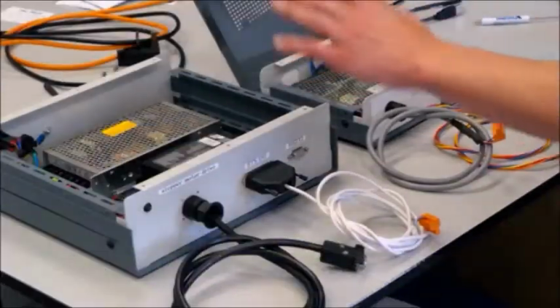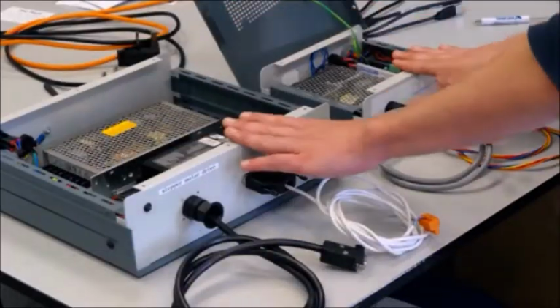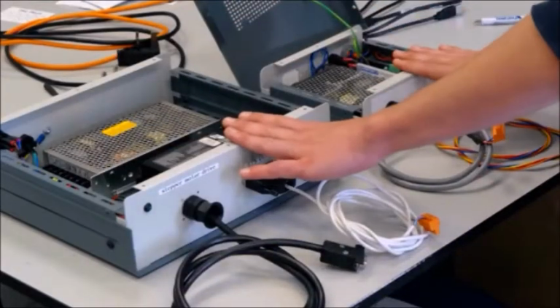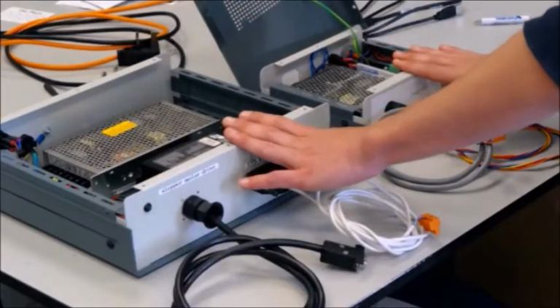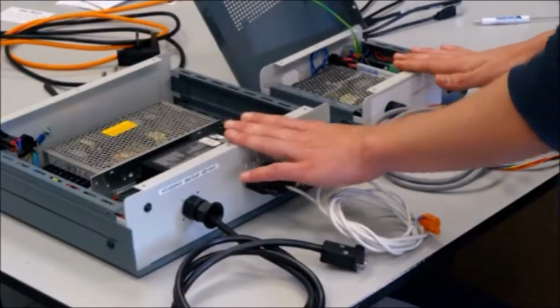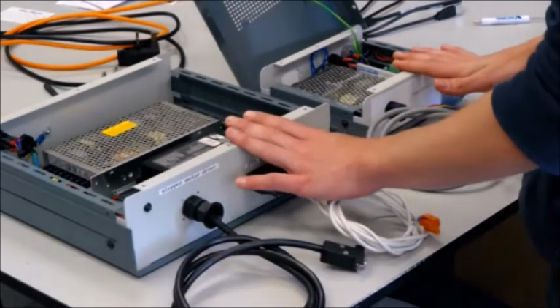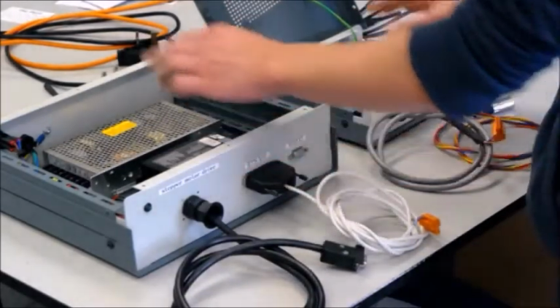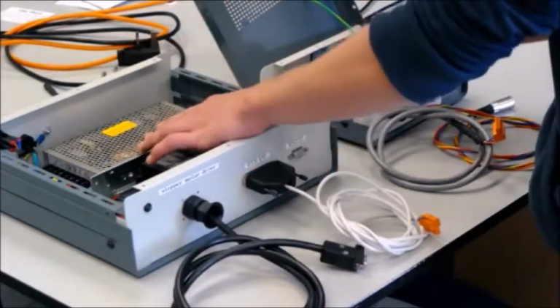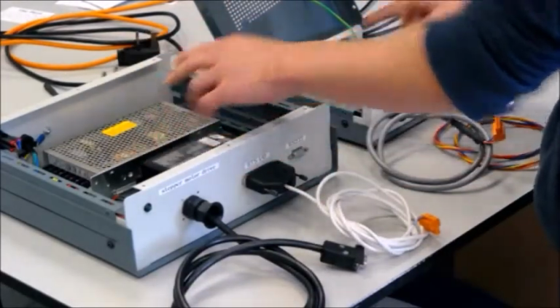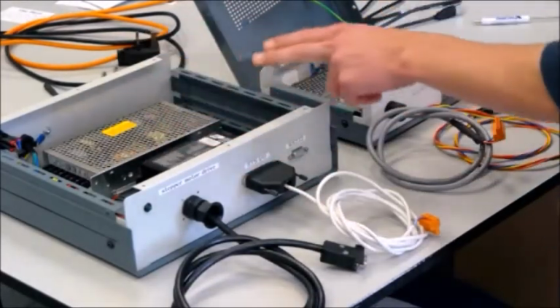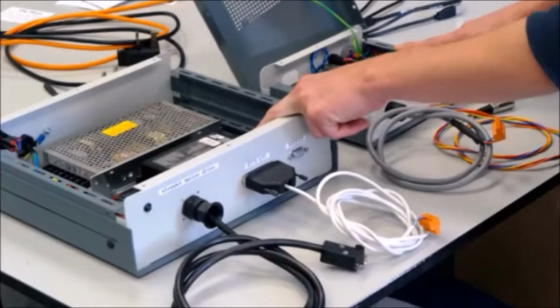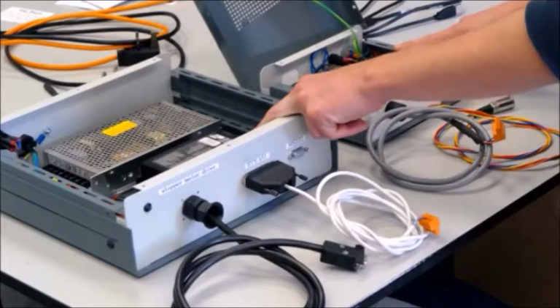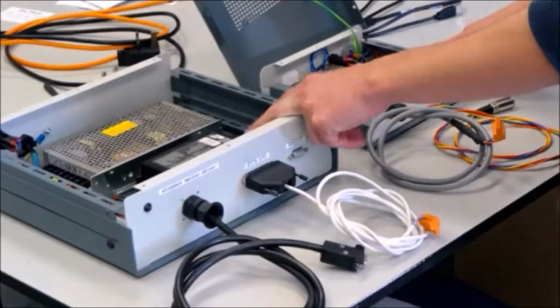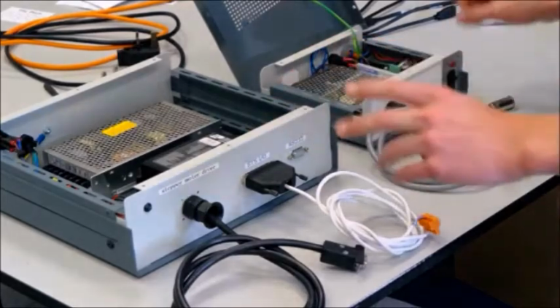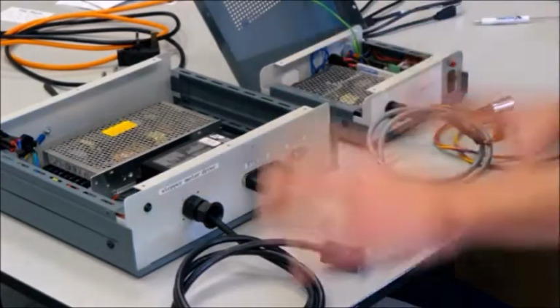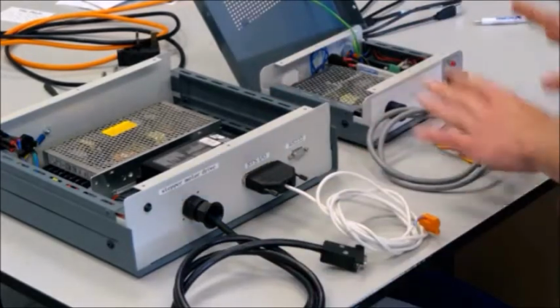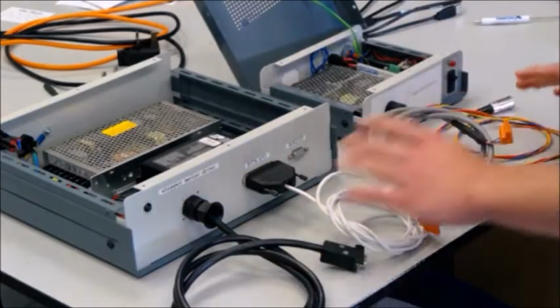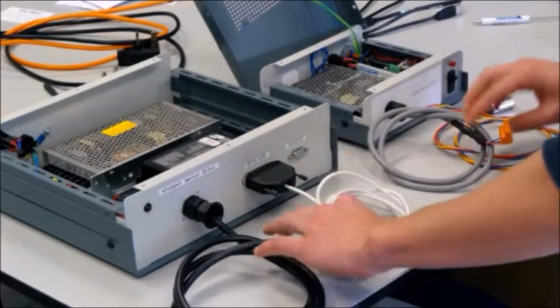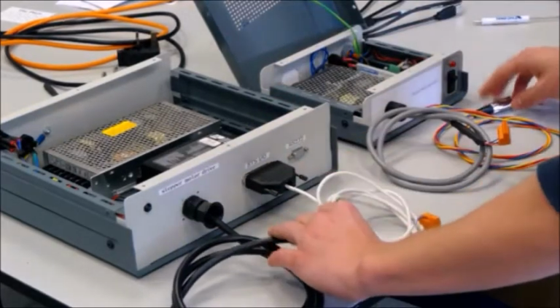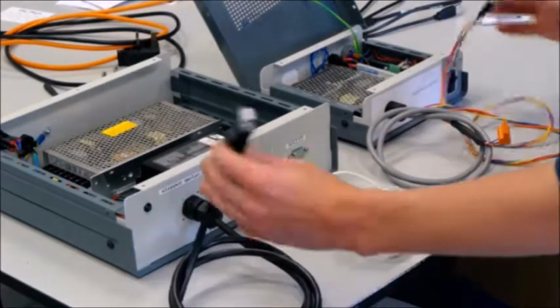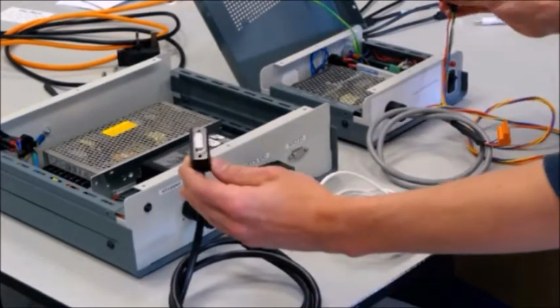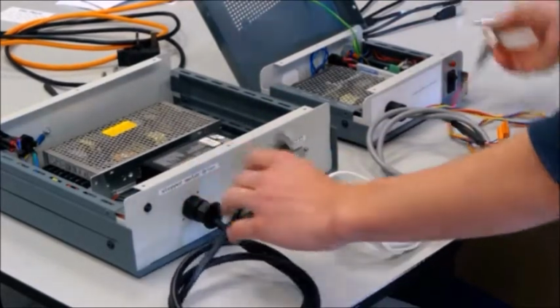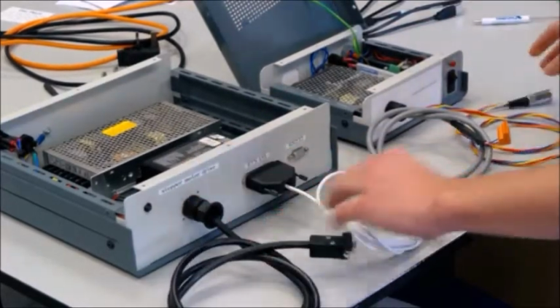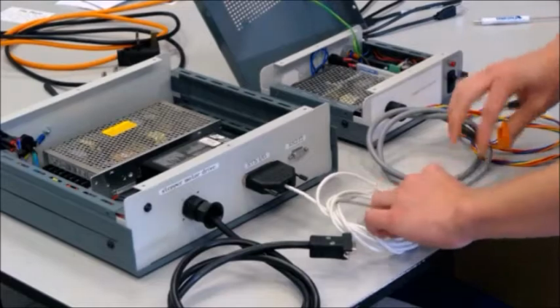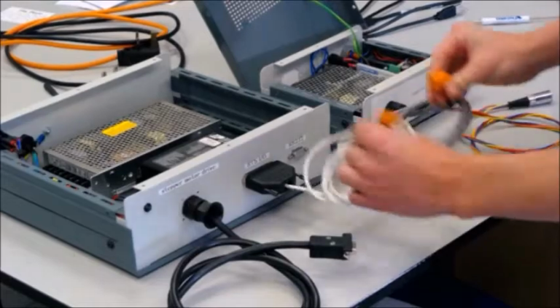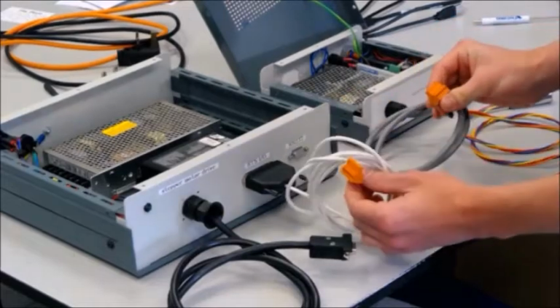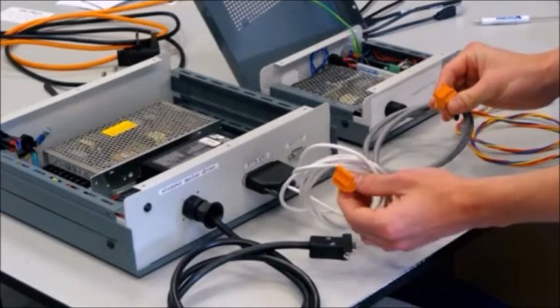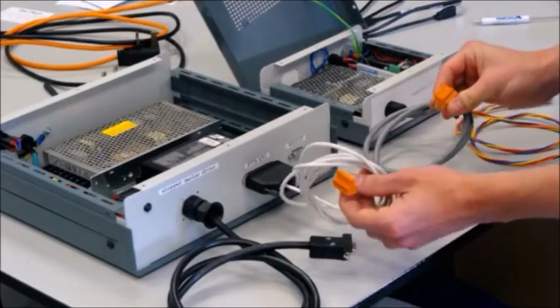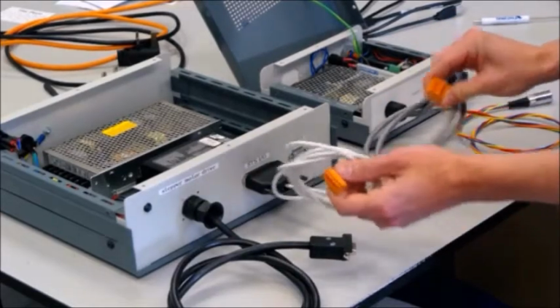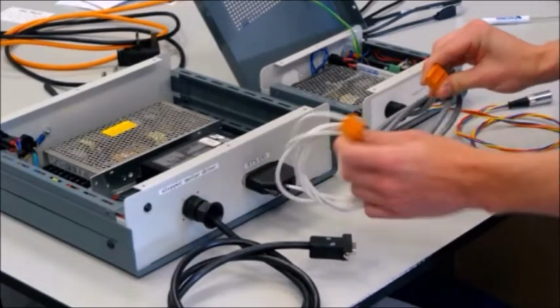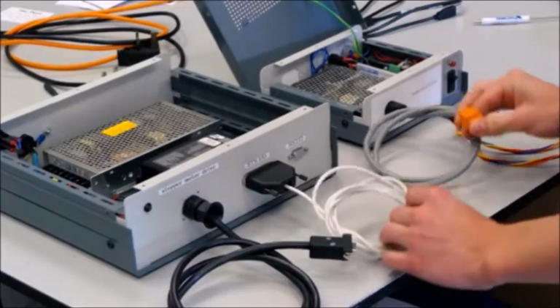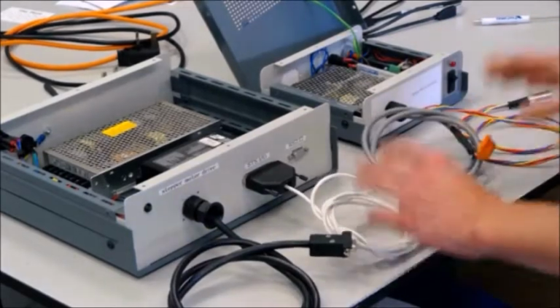These two boxes are used to control the motors. They consist of a power supply and a motor driver each. They have two sets of cables respectively: one of which is used for the motor connection, the other is used for the Arduino, which are labeled one and two.